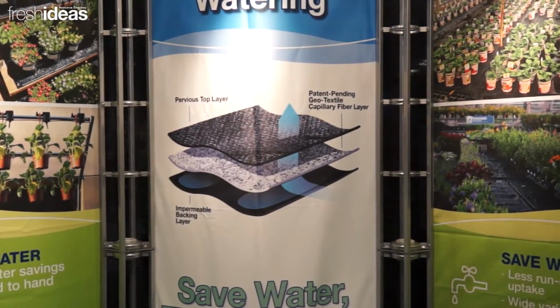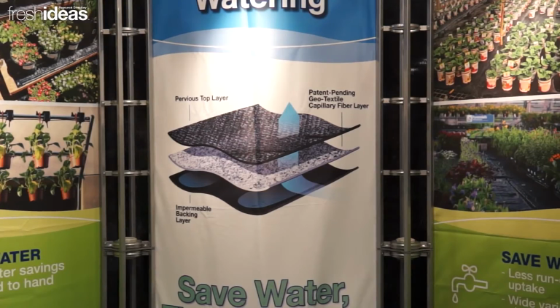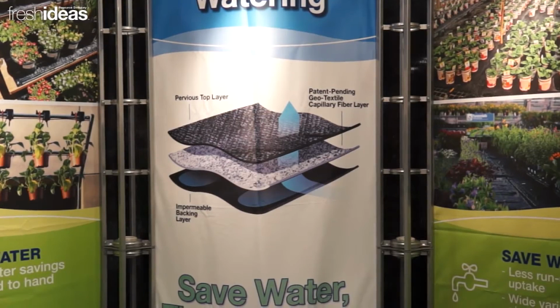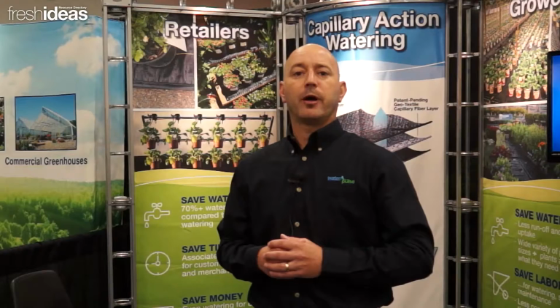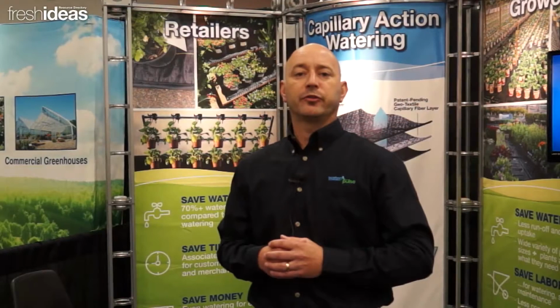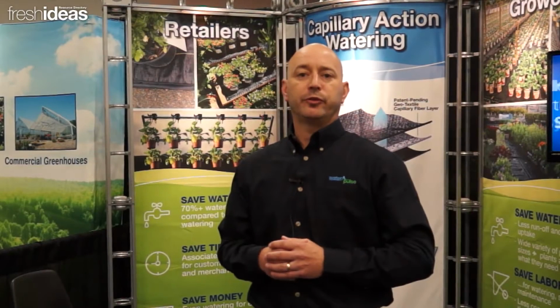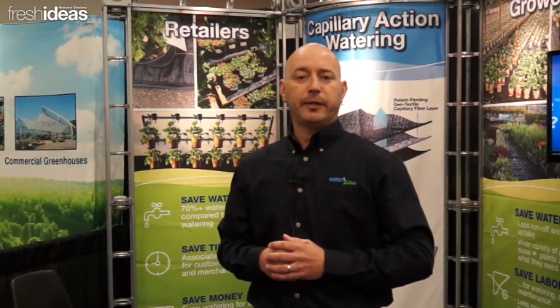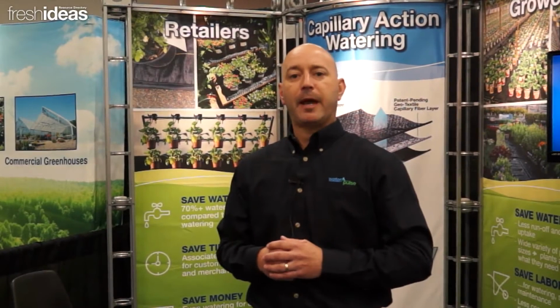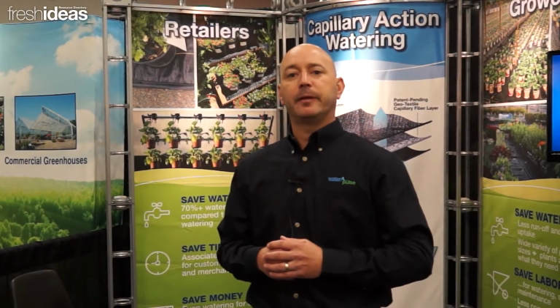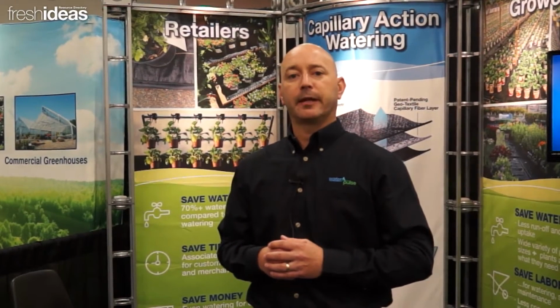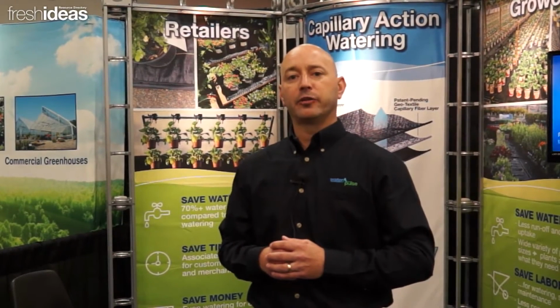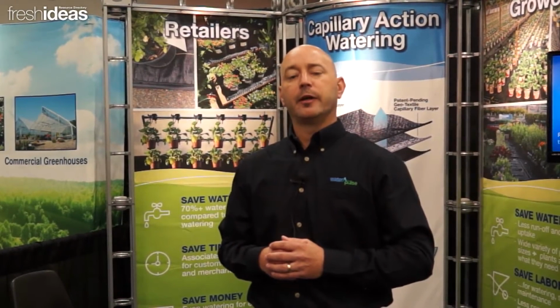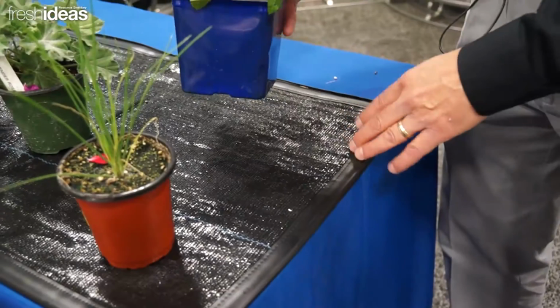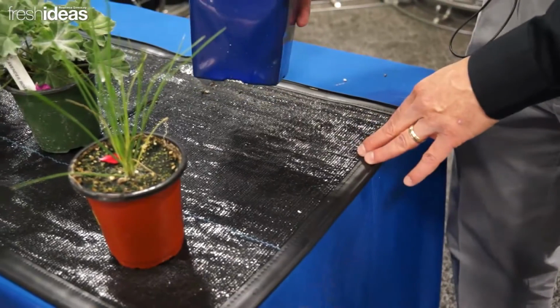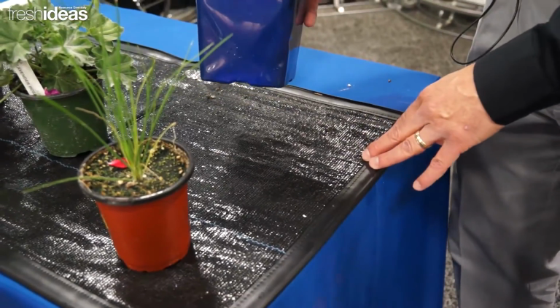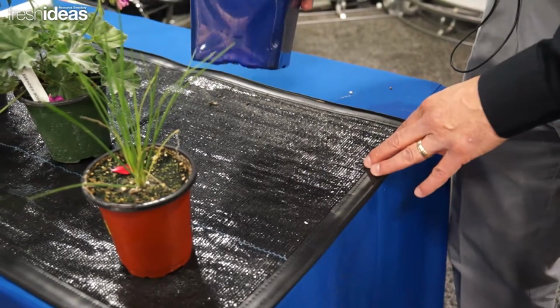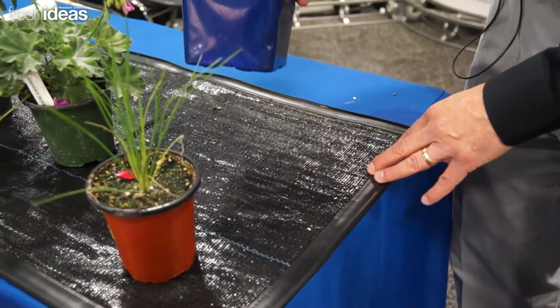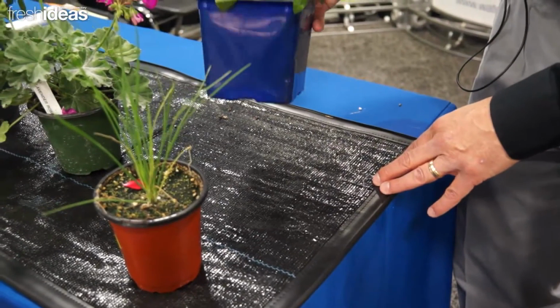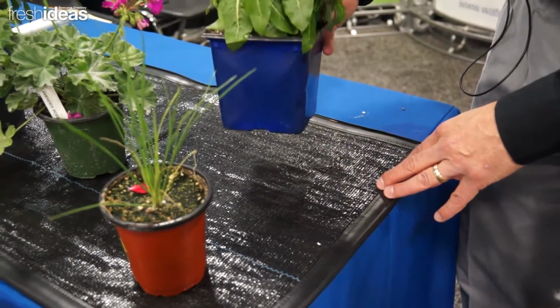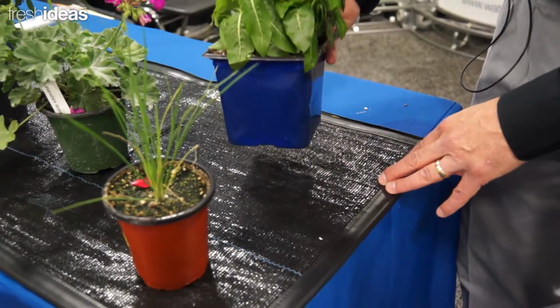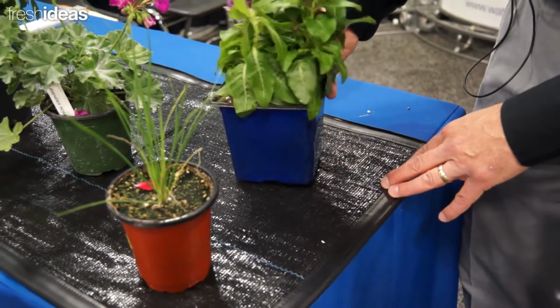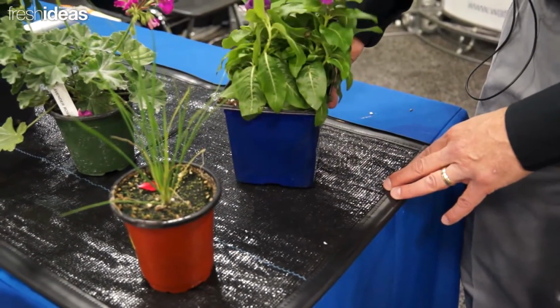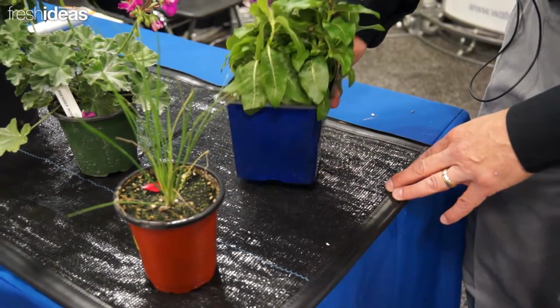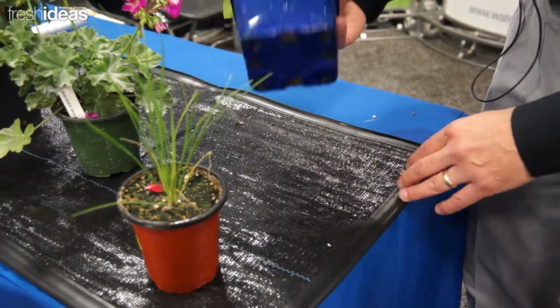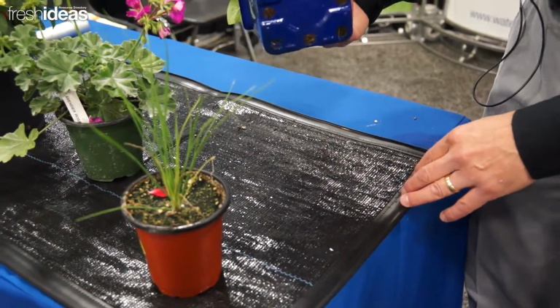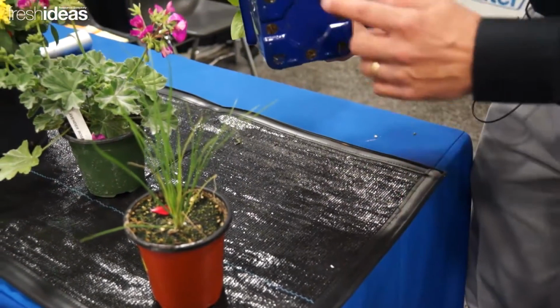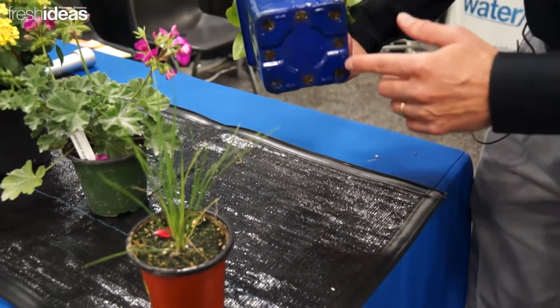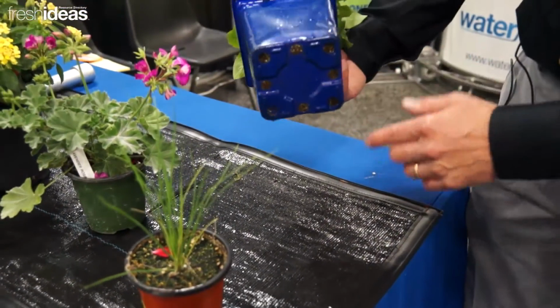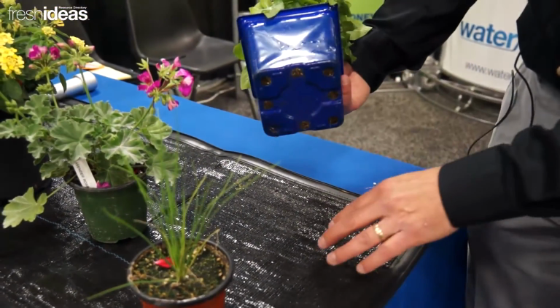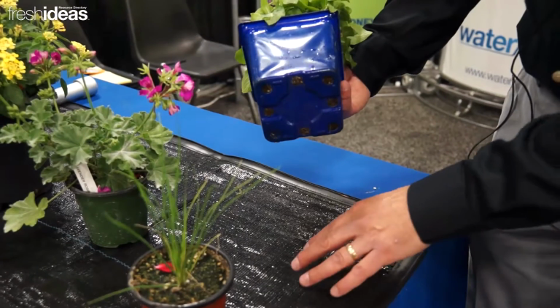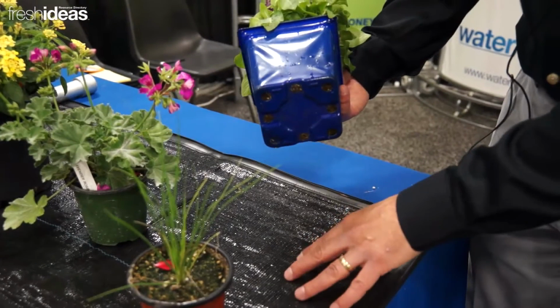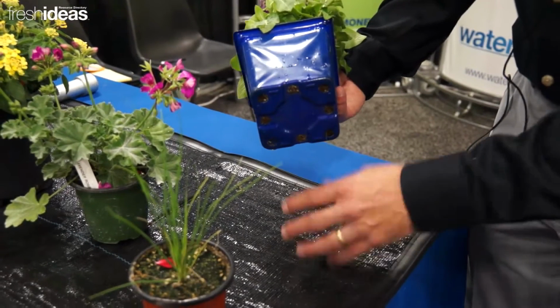Our collection of products use a unique patent pending technology that mimics the capillary action of soil, pushing water to plants for more effective watering.